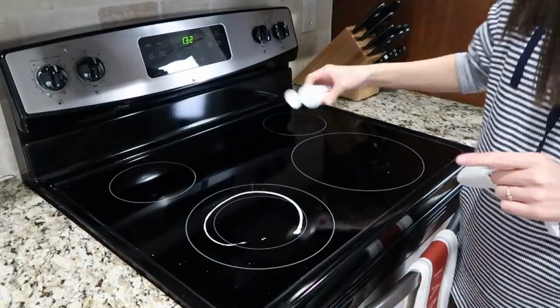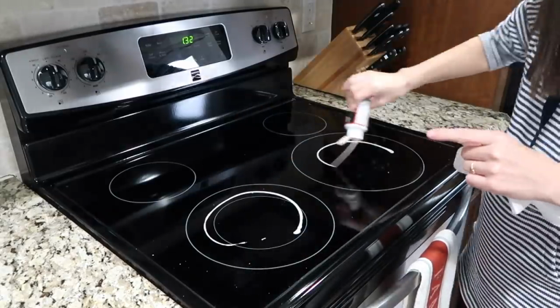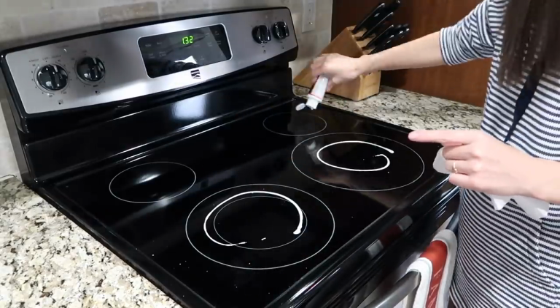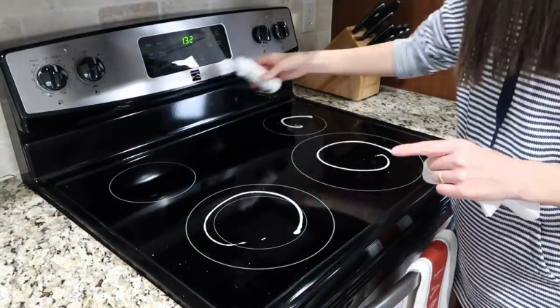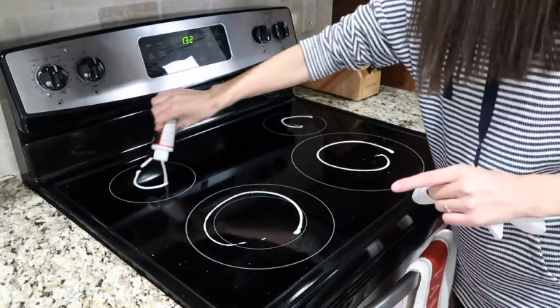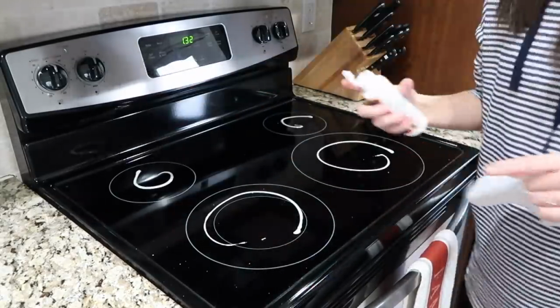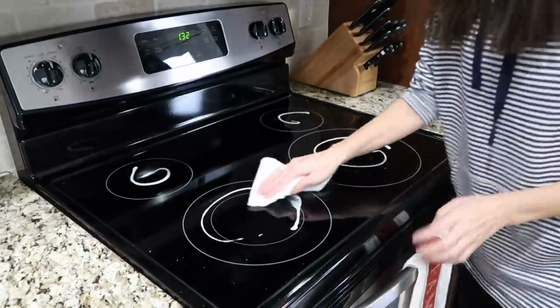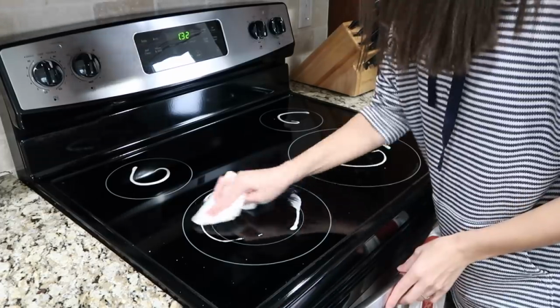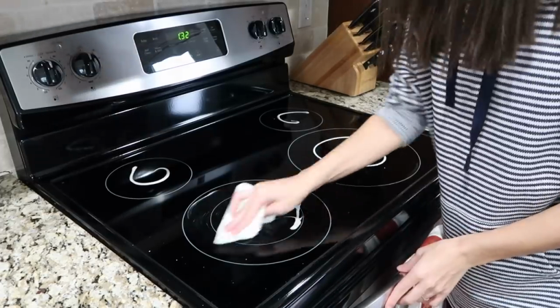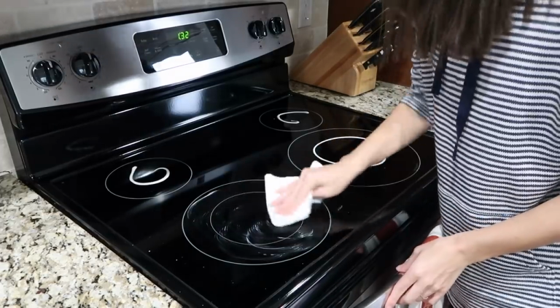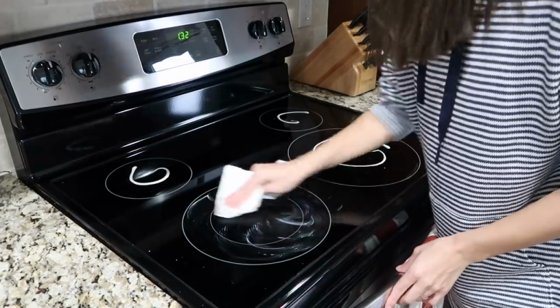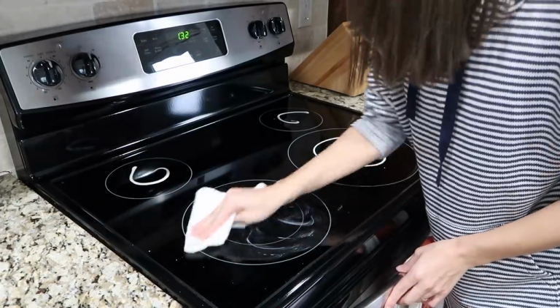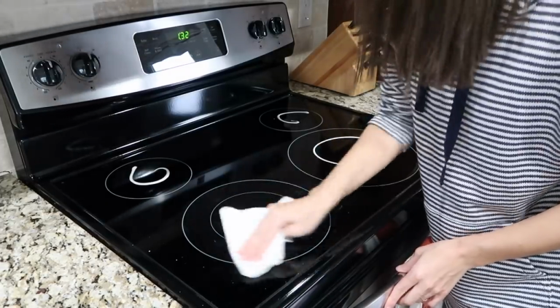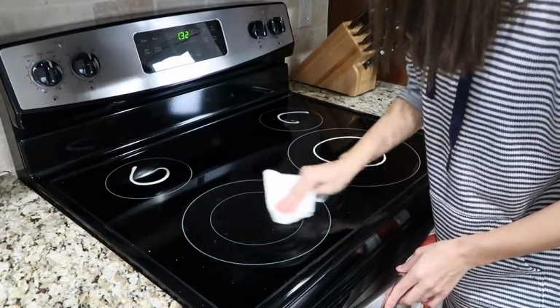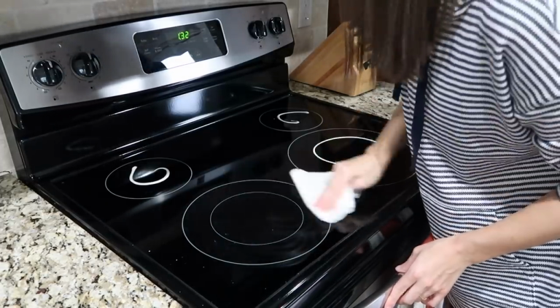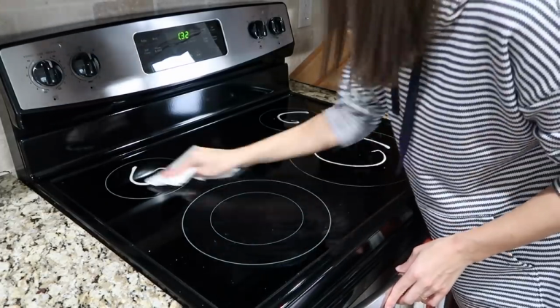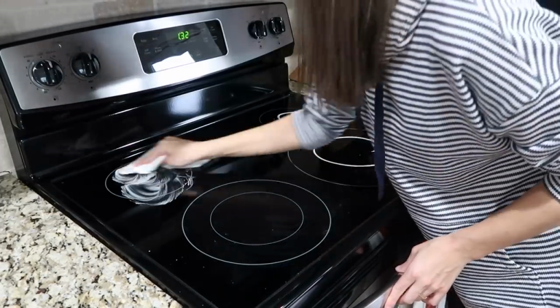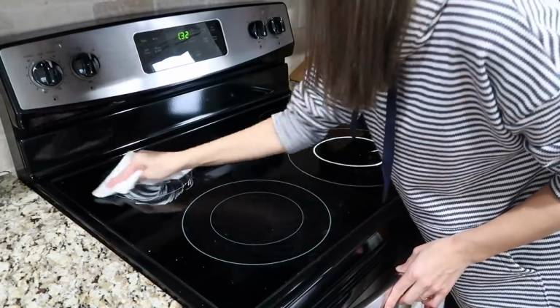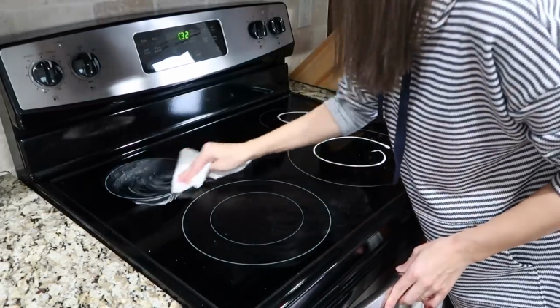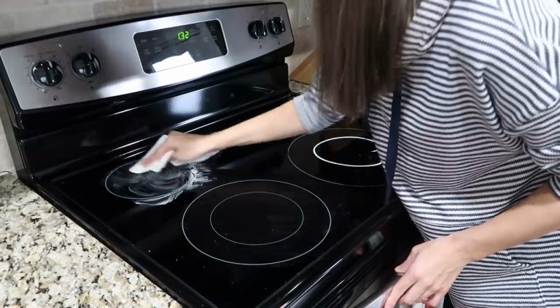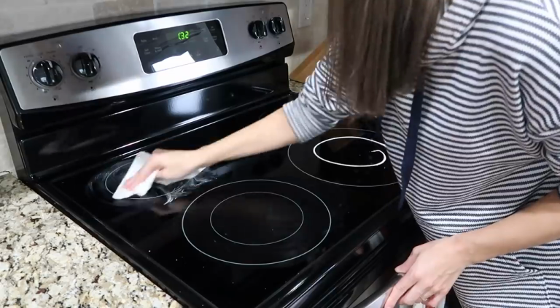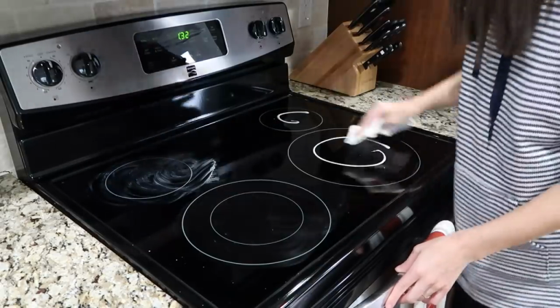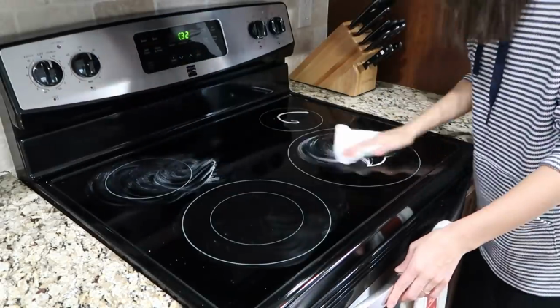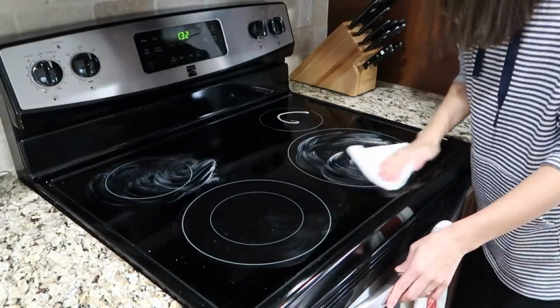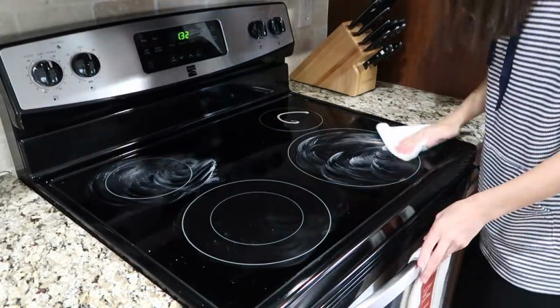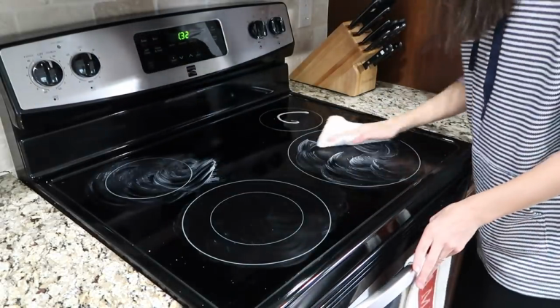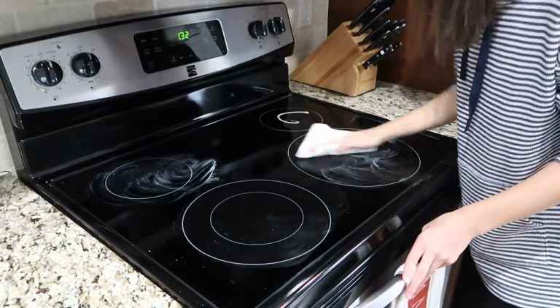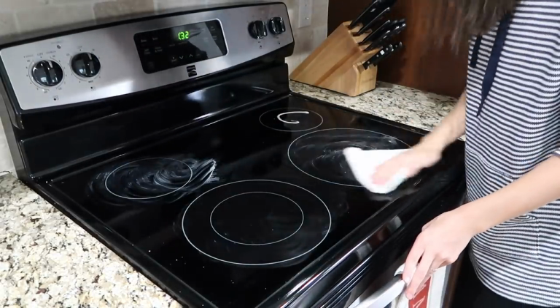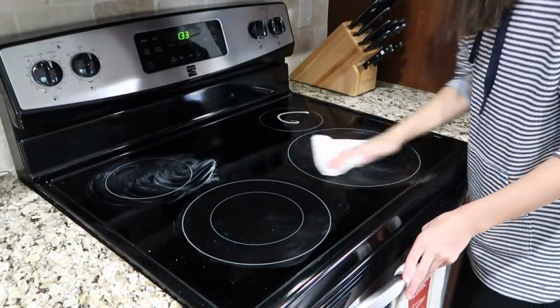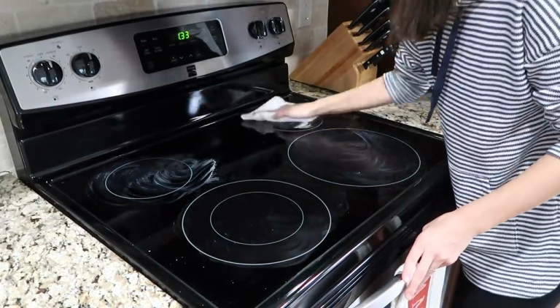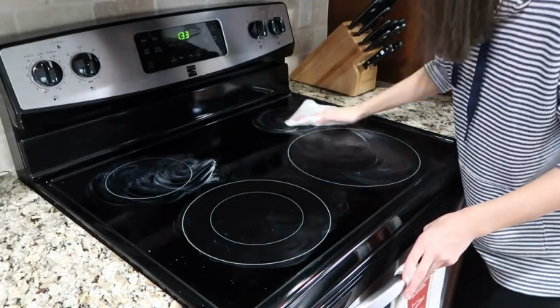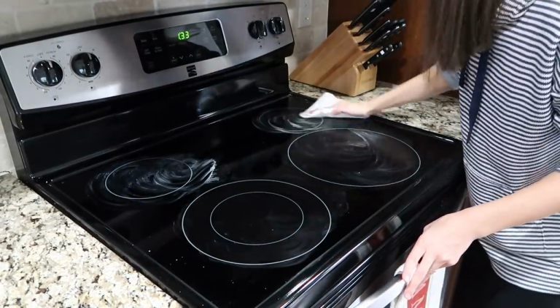Now I'm moving on to the glass stovetop and I'm using just some glass stovetop cleaner and then the Viva signature cloths to scrub anything that's stuck on.